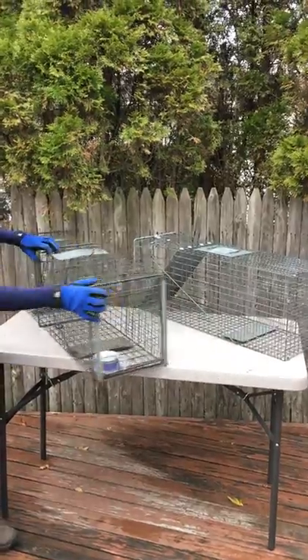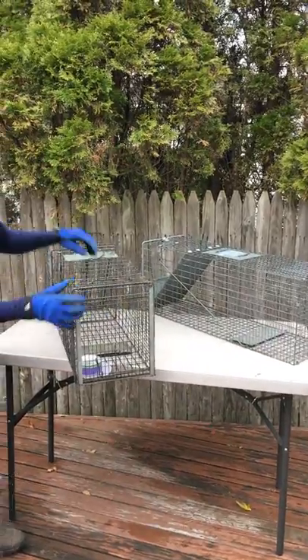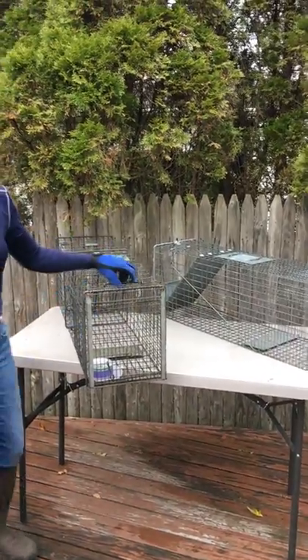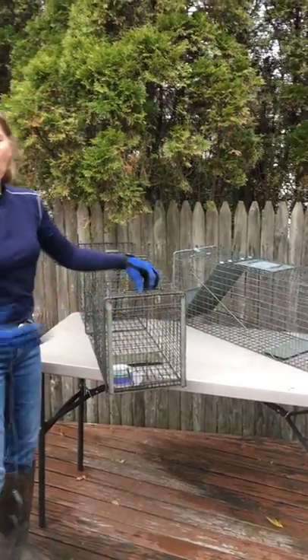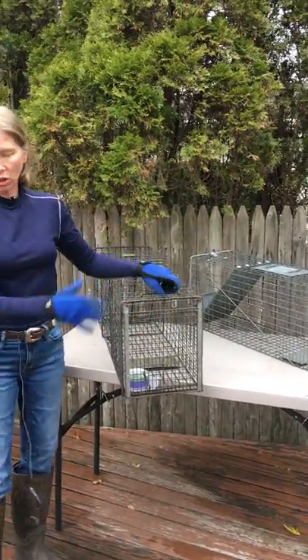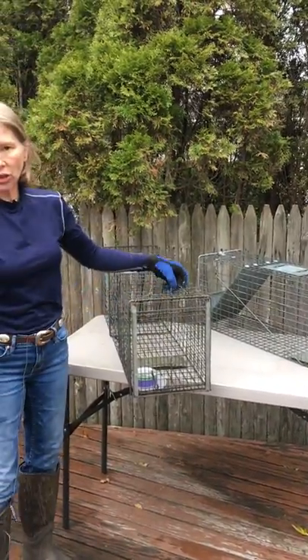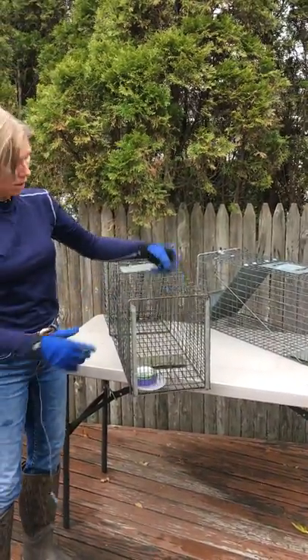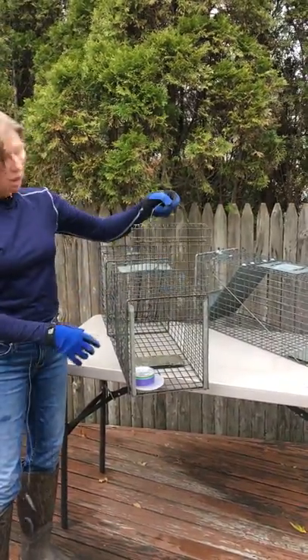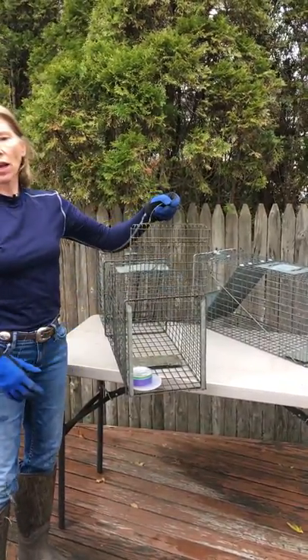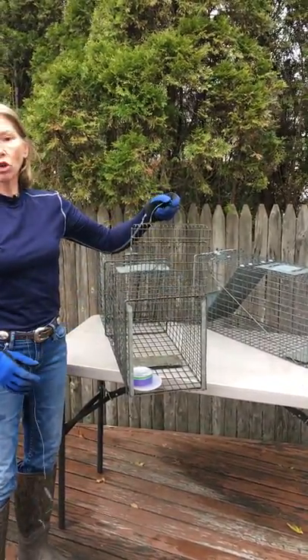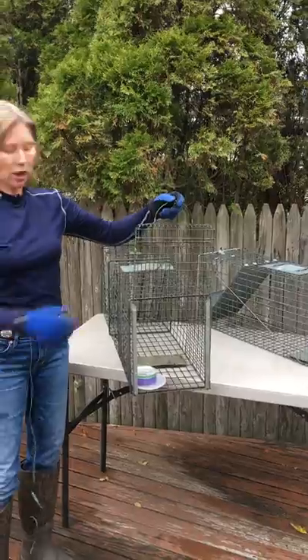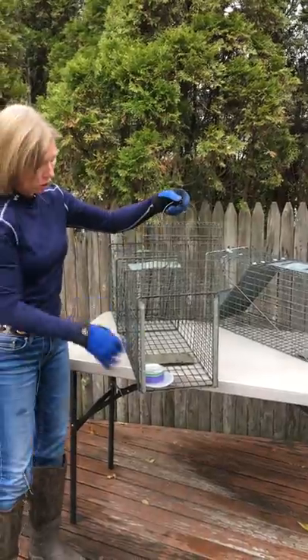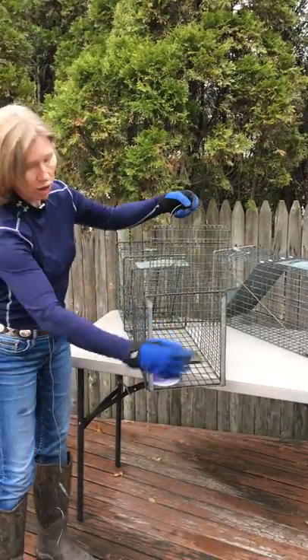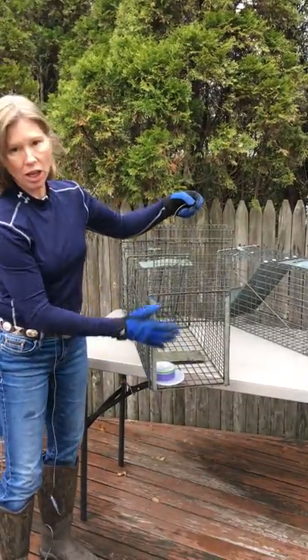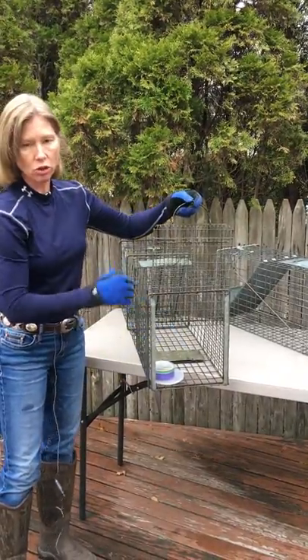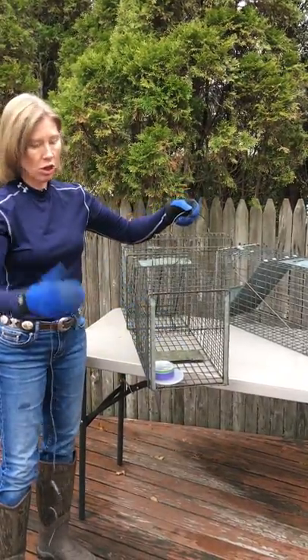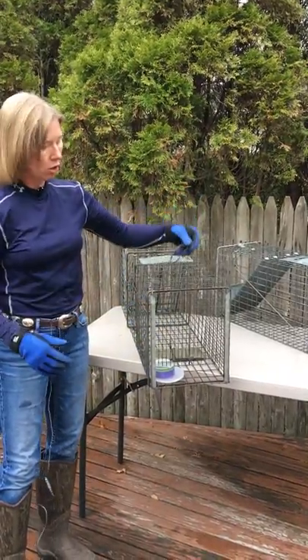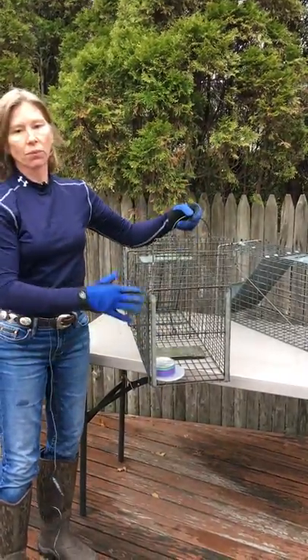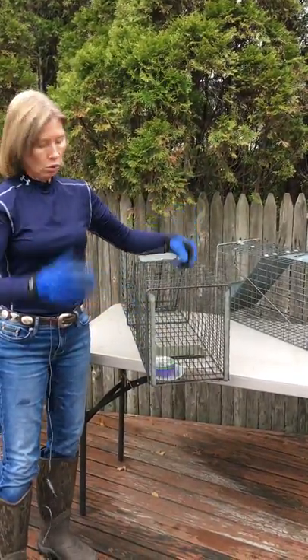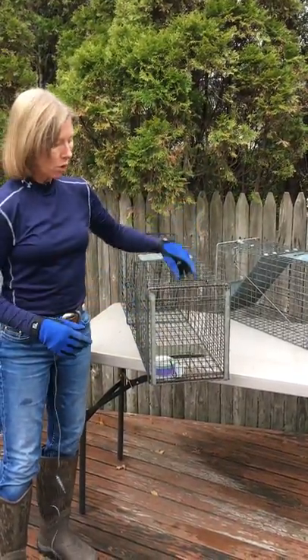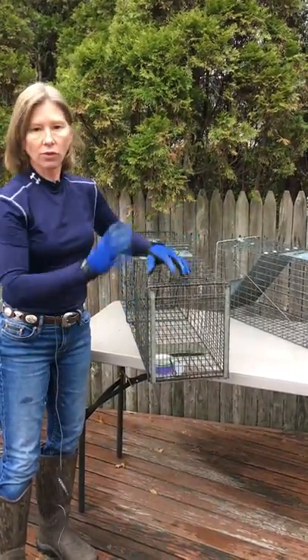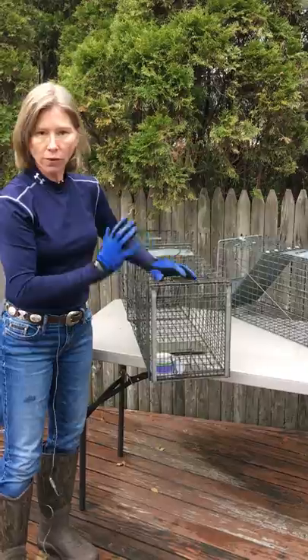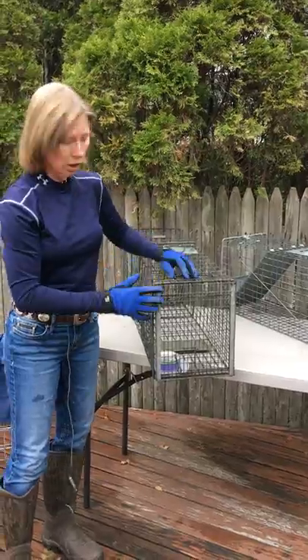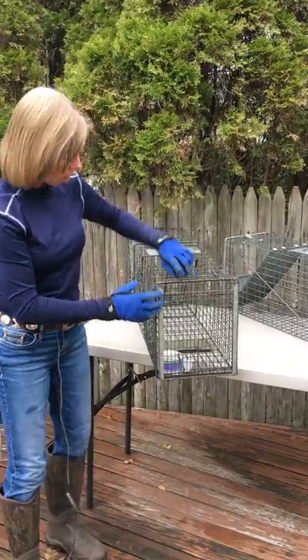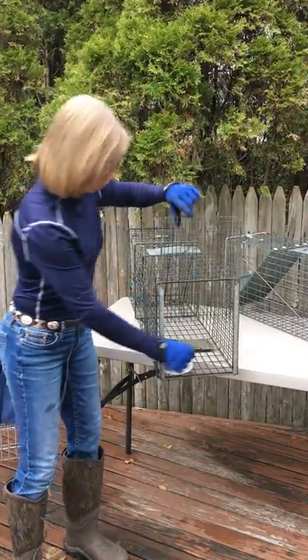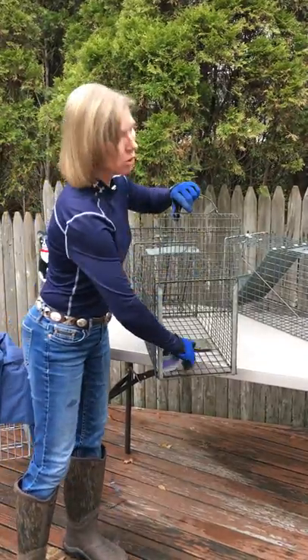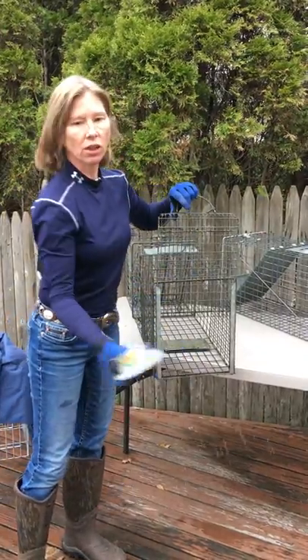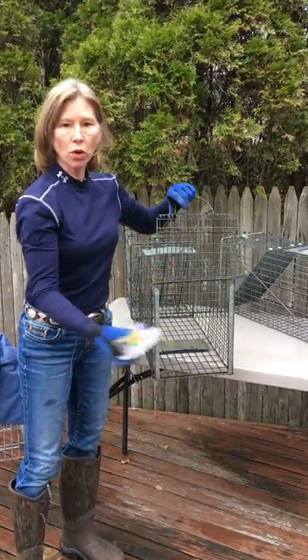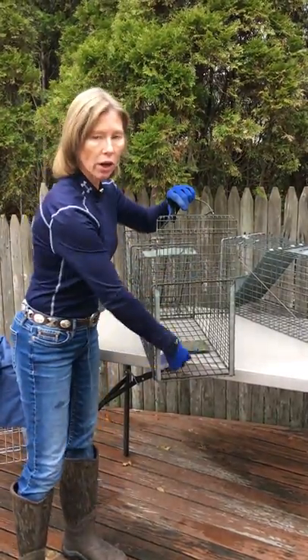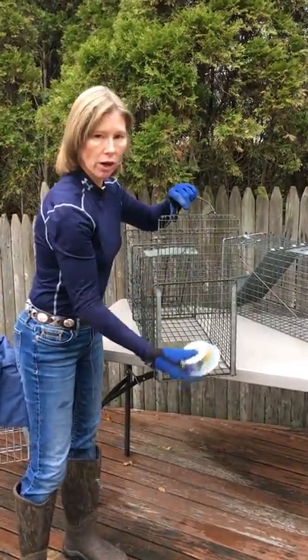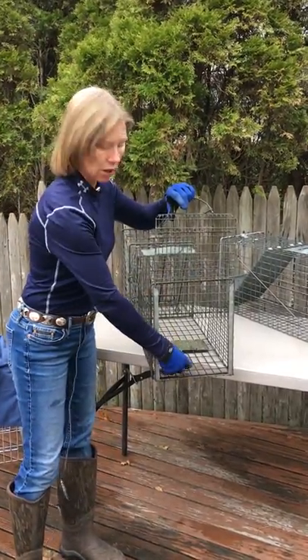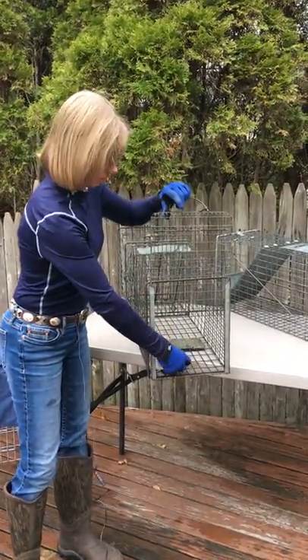So if you want to take the cat out — if you want to transfer the cat — it's got a nice door right here and you can transfer the cat into another carrier wherever you want to. It's very convenient and you can also get the food out very easily like this.